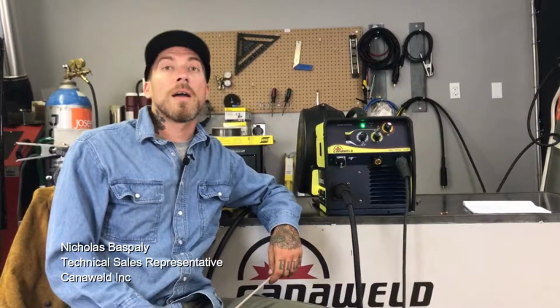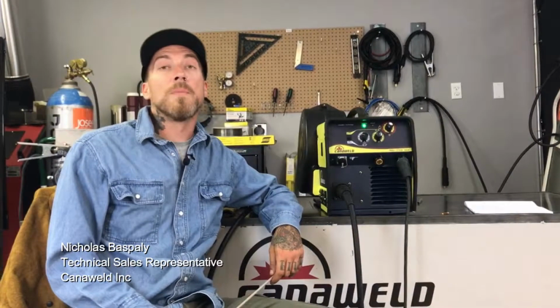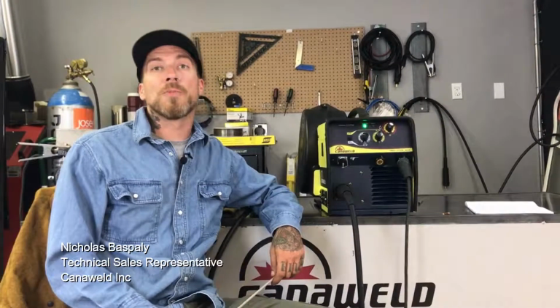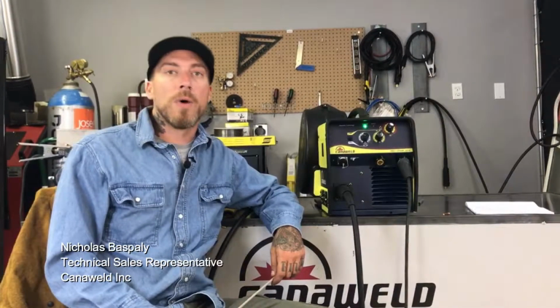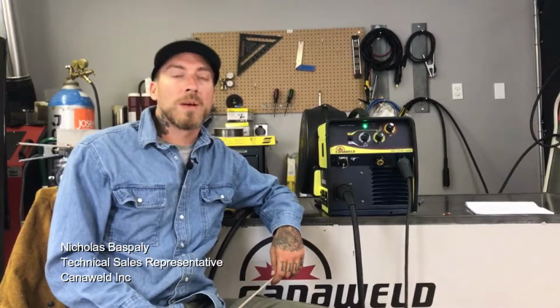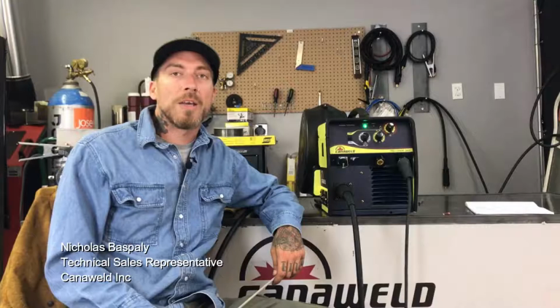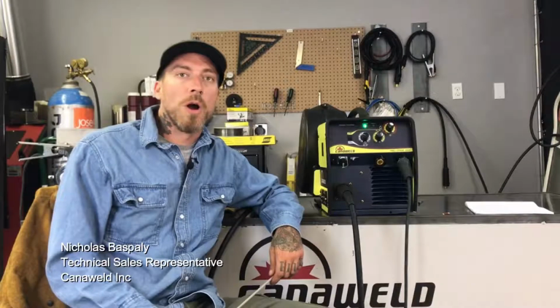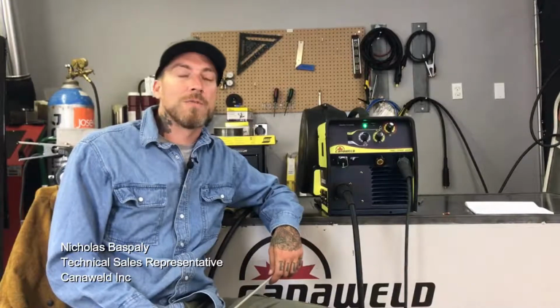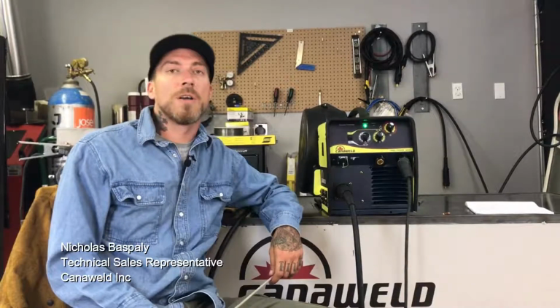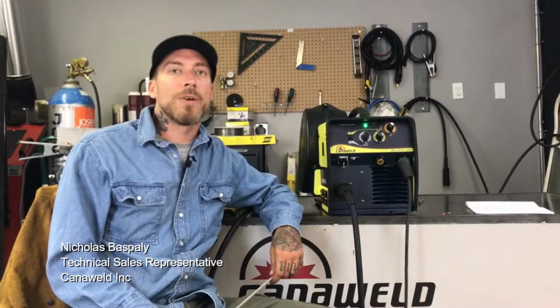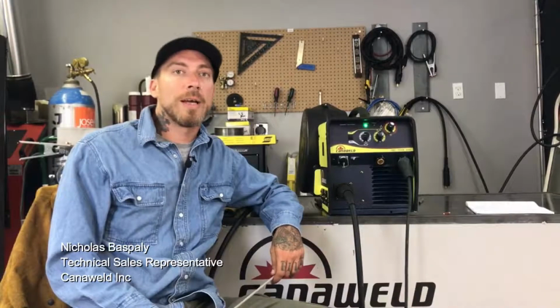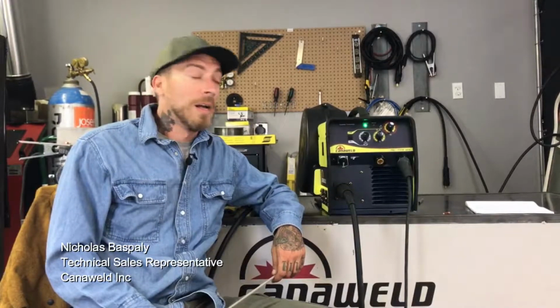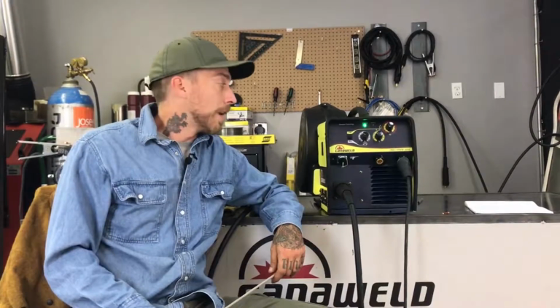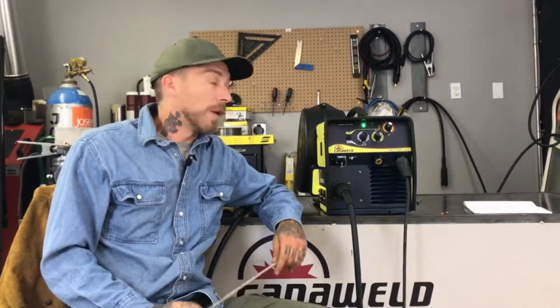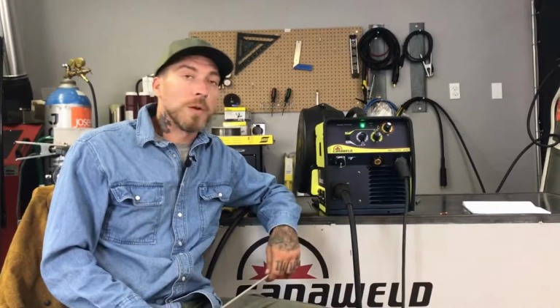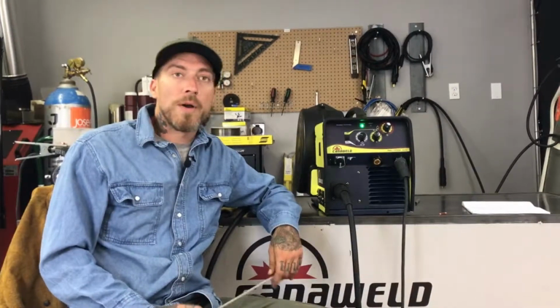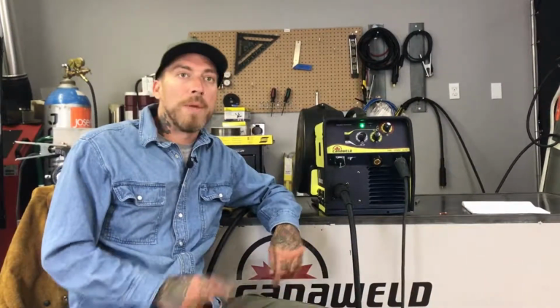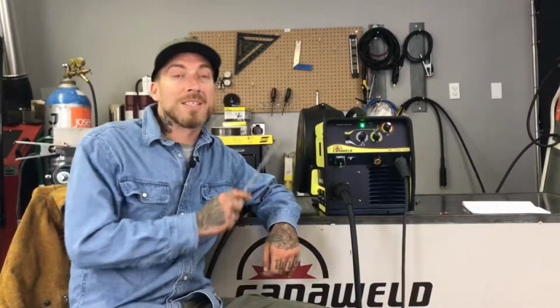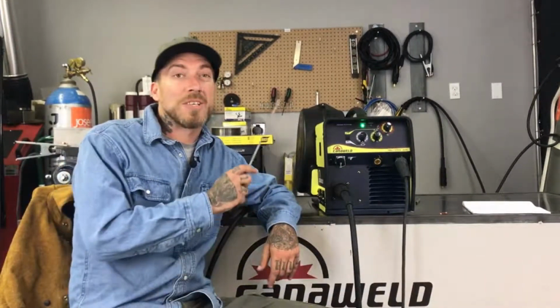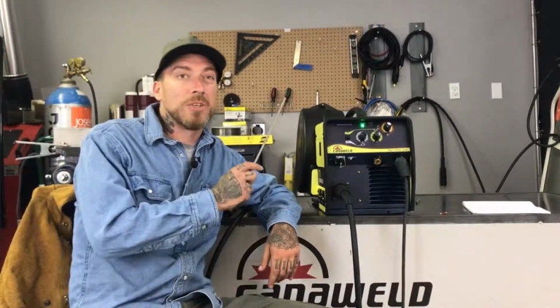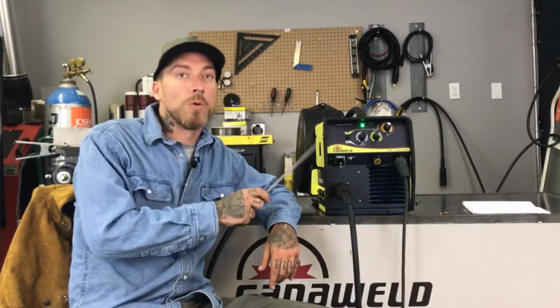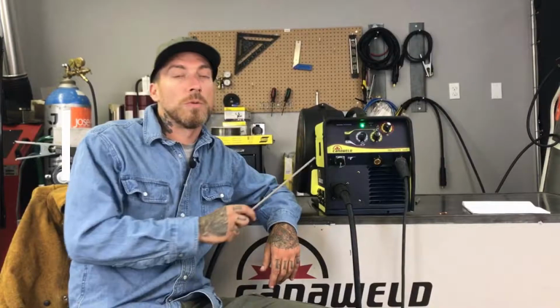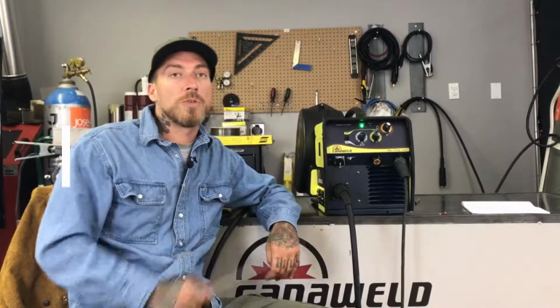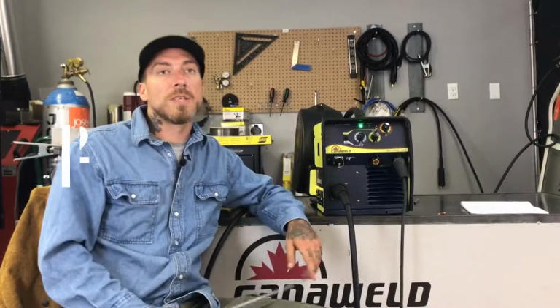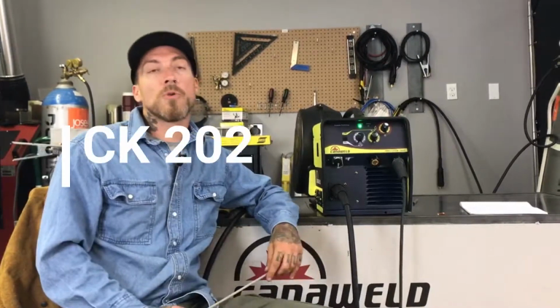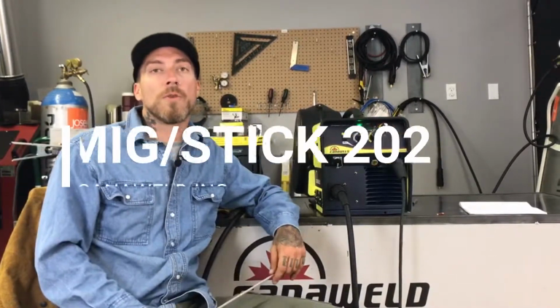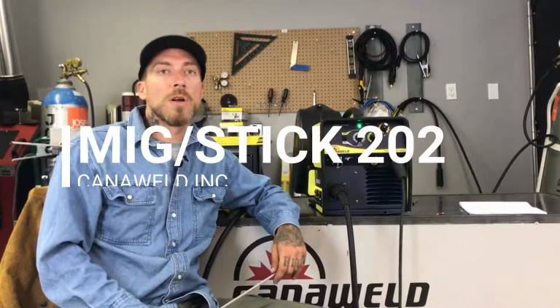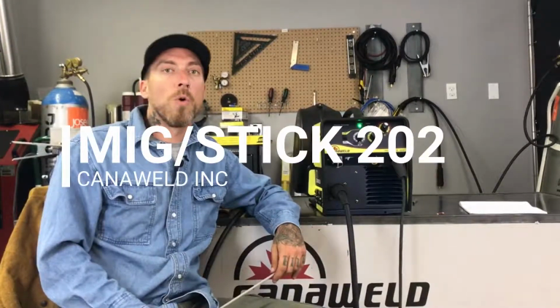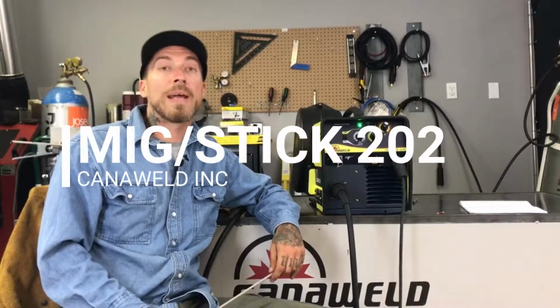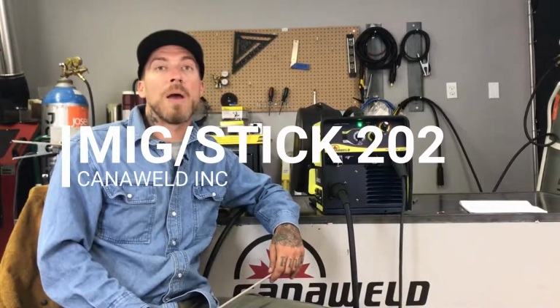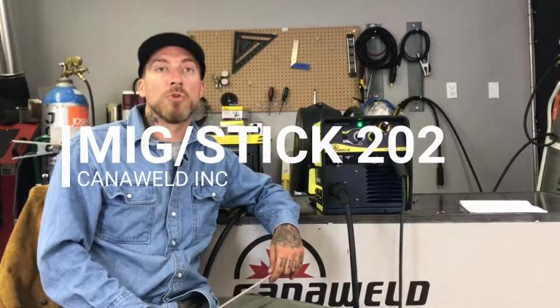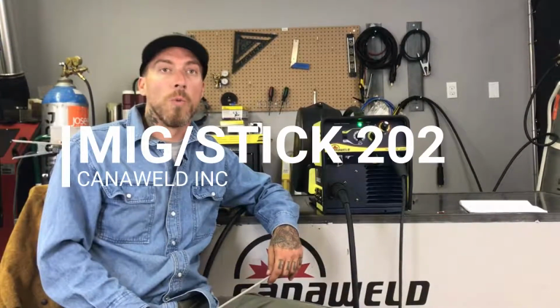Hi, I'm Nick from Cannaweld, coming at you from our office in Vaughan, Ontario today. Today's video is going to be about our MiG Slash Stick 202. This is an upgraded version of the old MiG MMA 201.